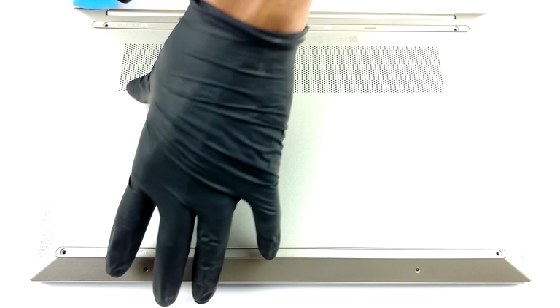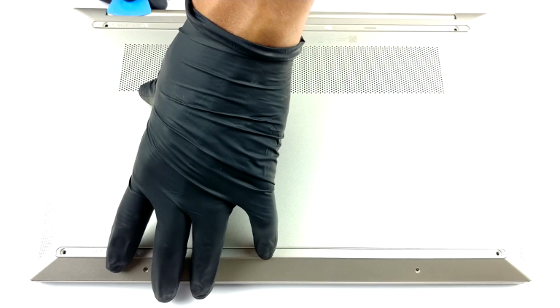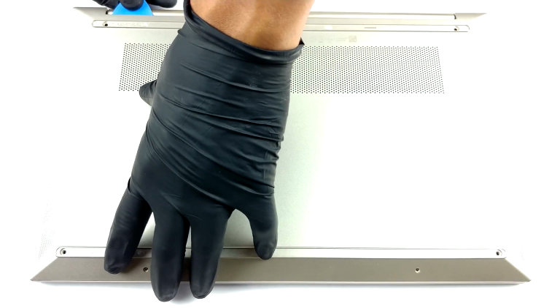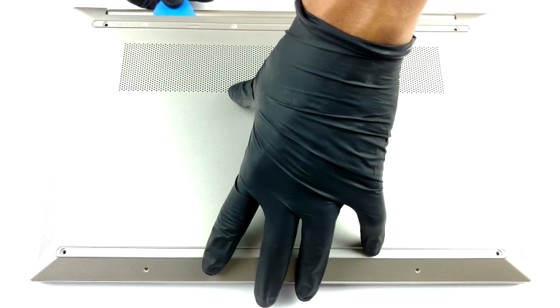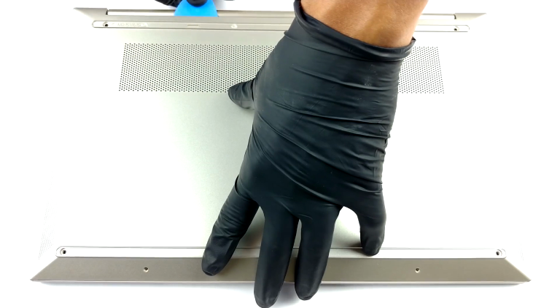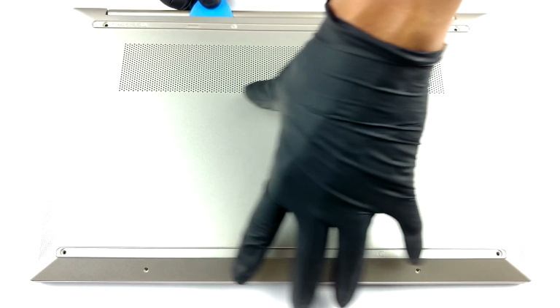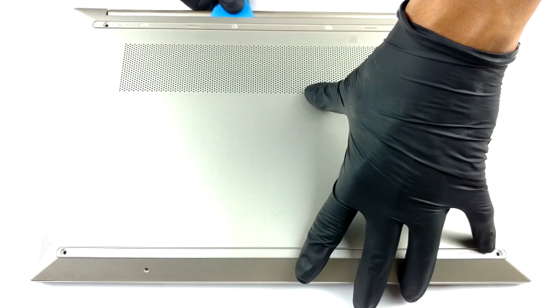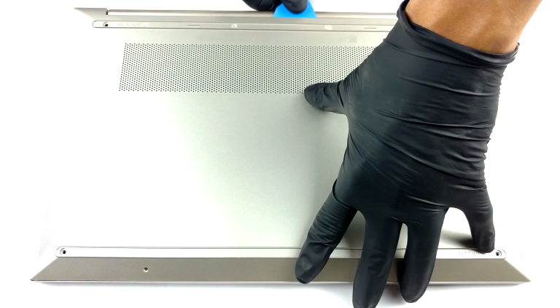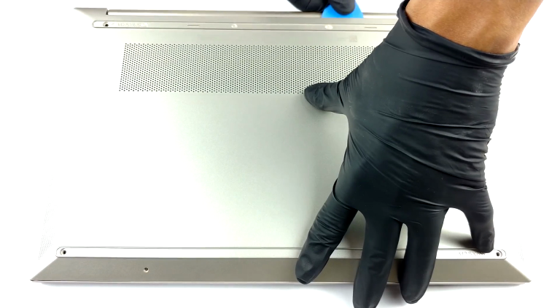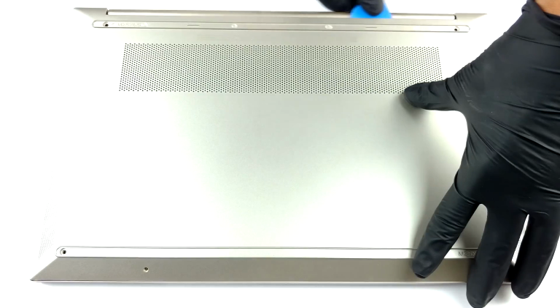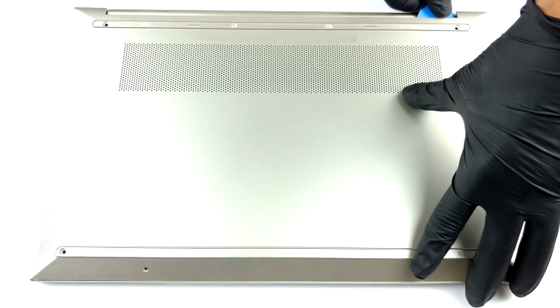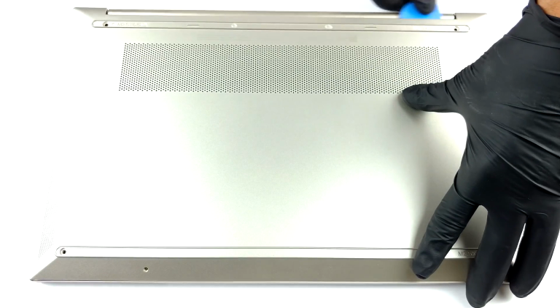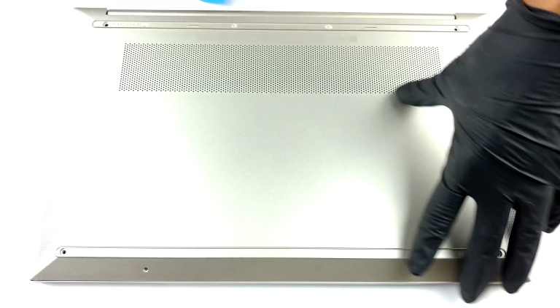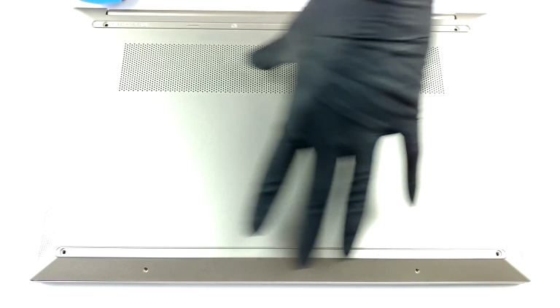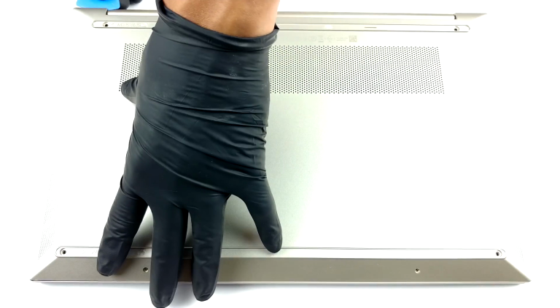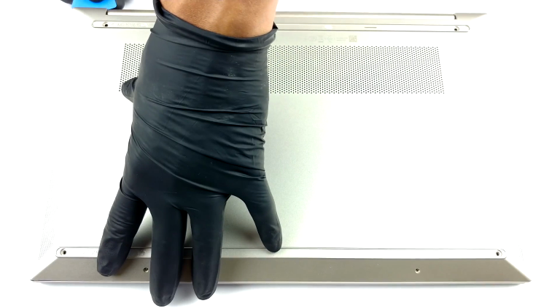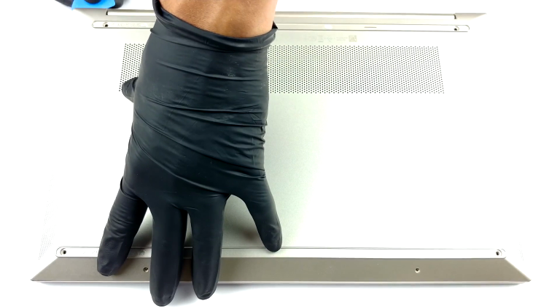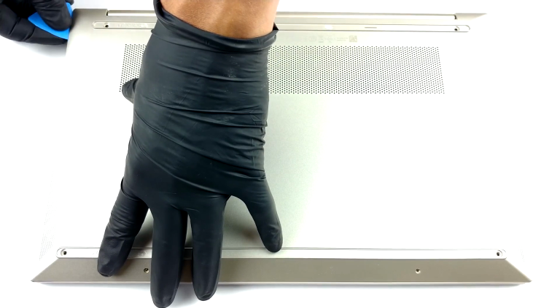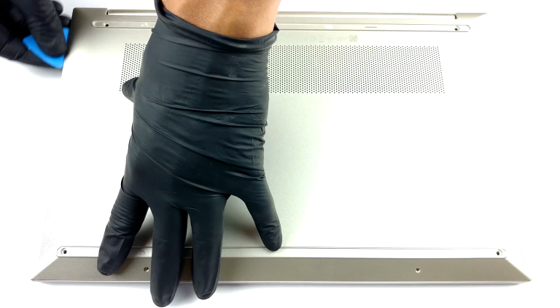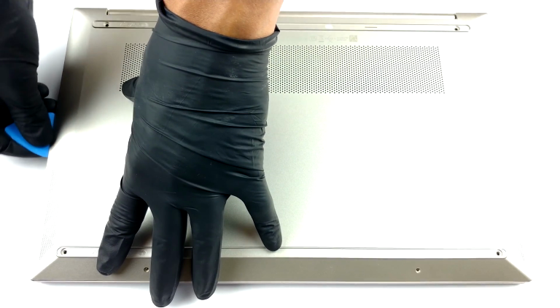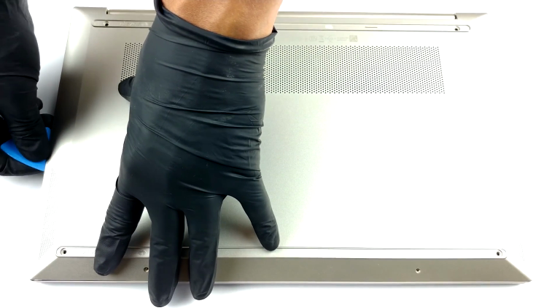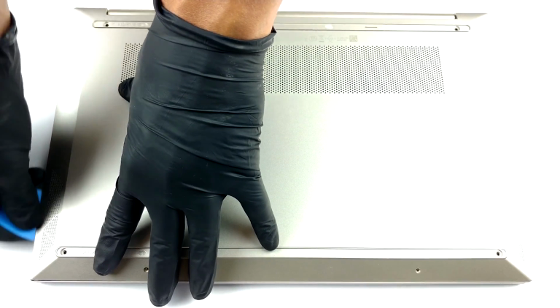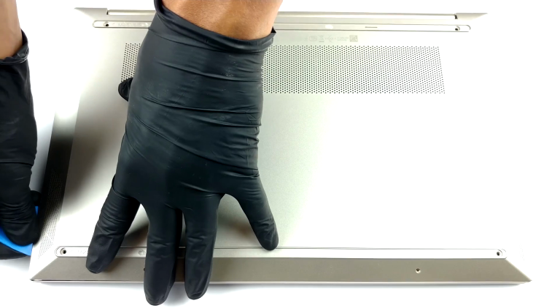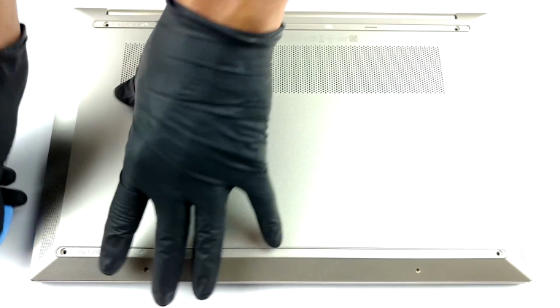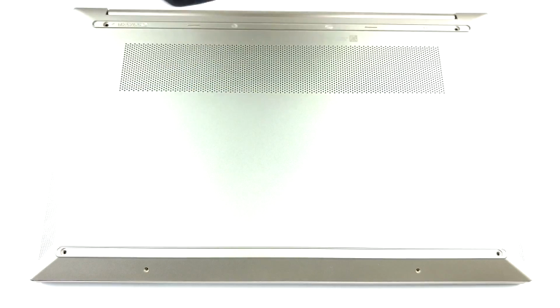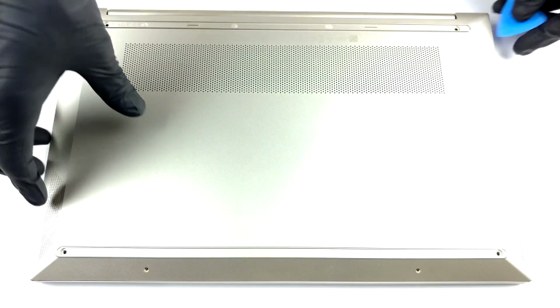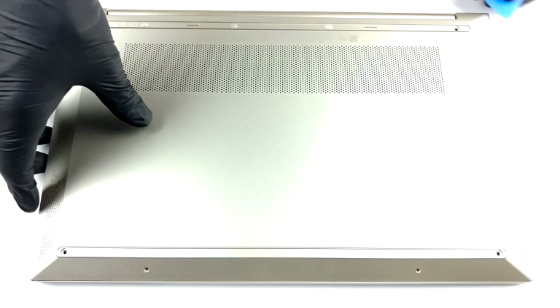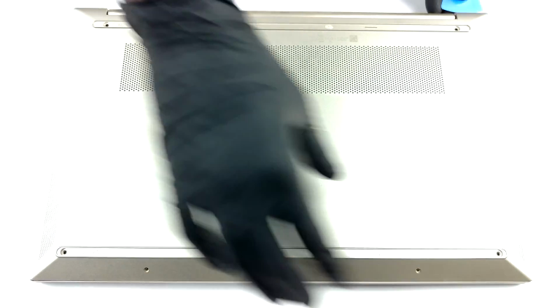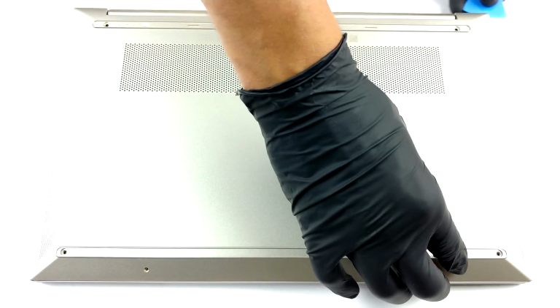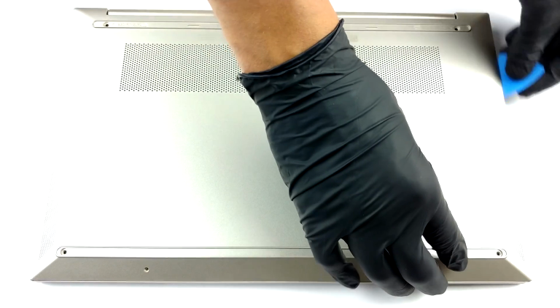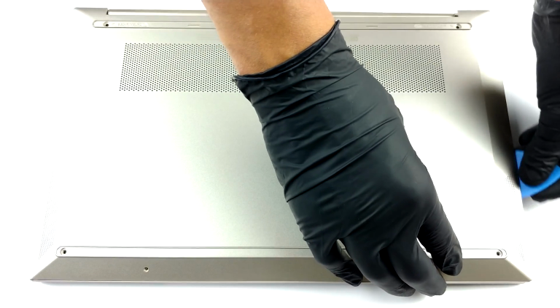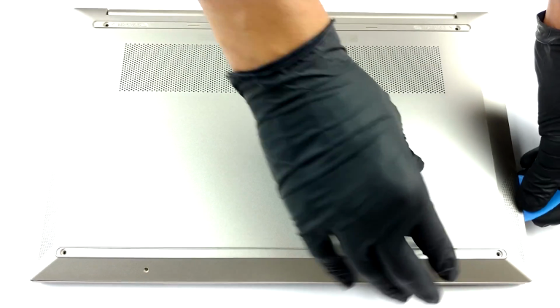As usual, HP is playing the find the screw game, this time trying to hide four Phillips head screws under the two rubber feet. In addition to that, undo the other two which are visible, and pry the bottom panel with a plastic tool.